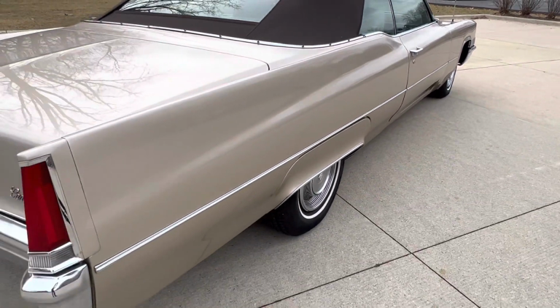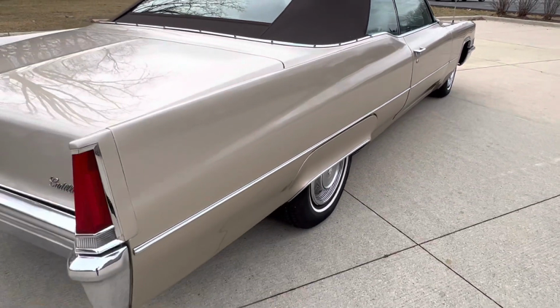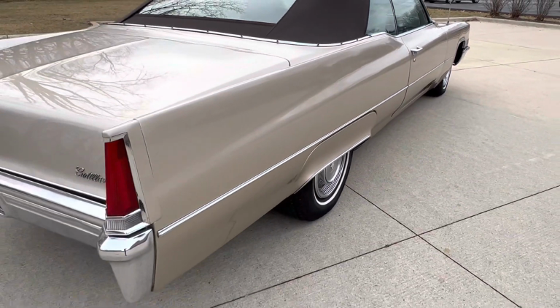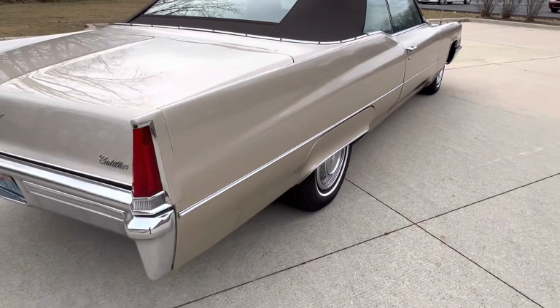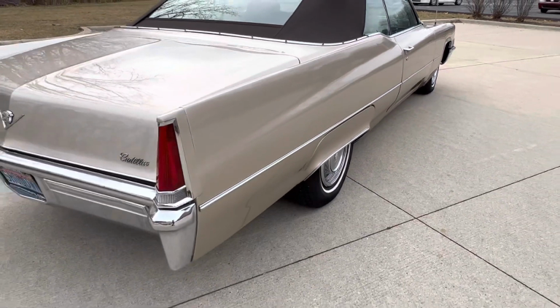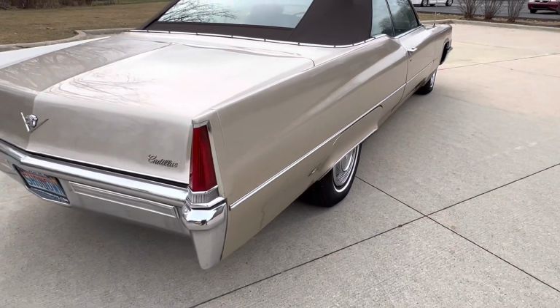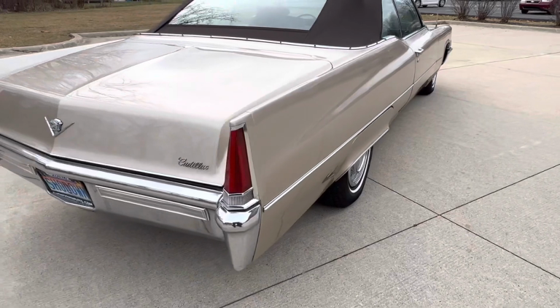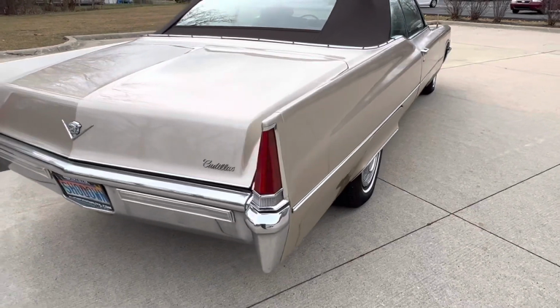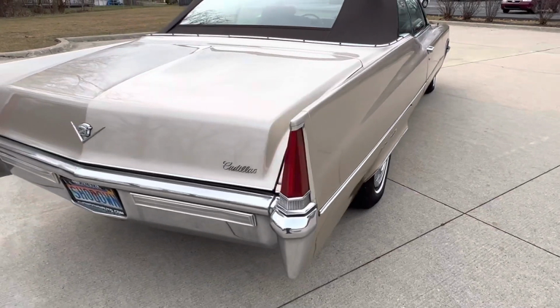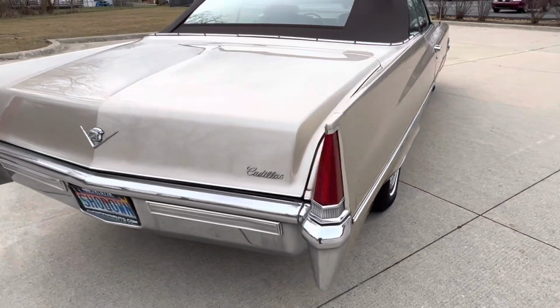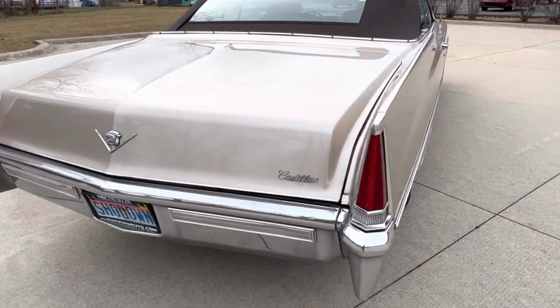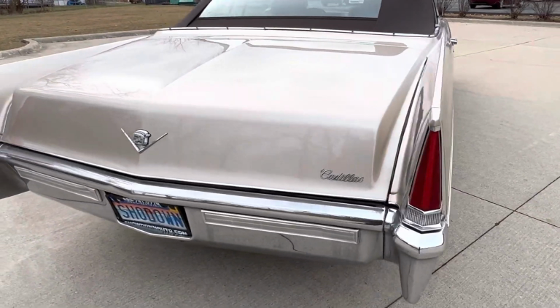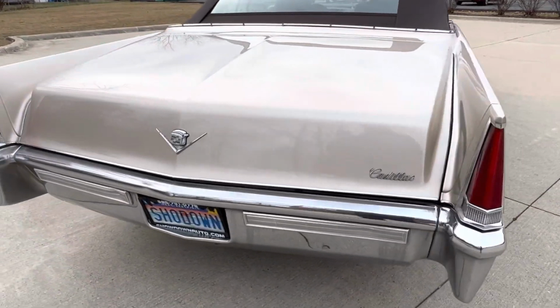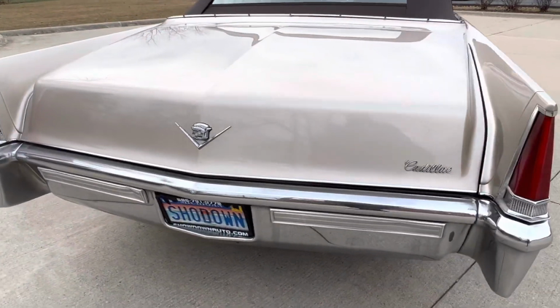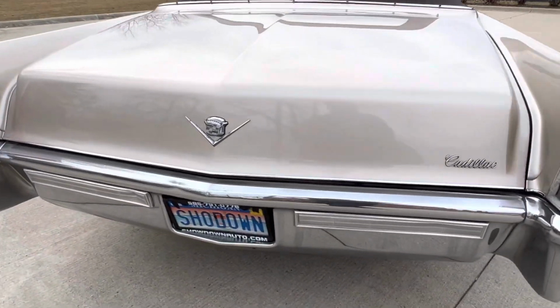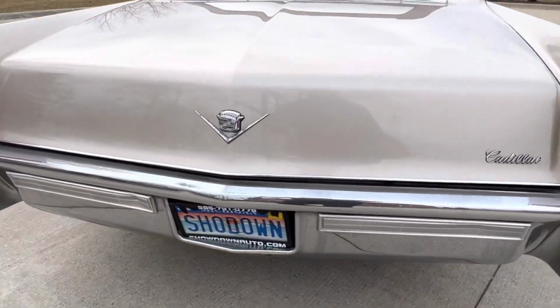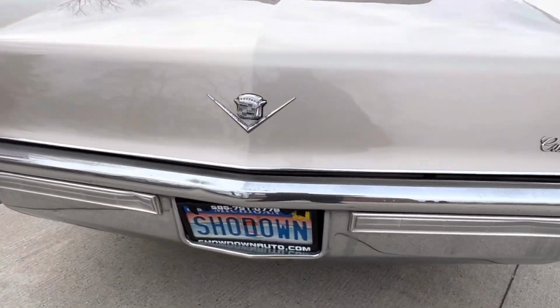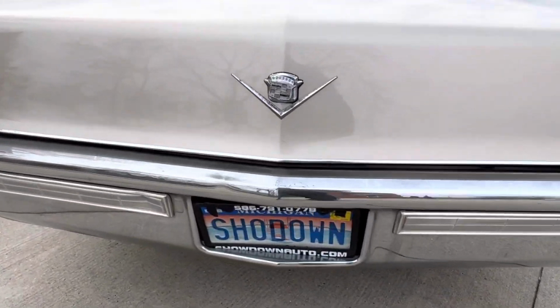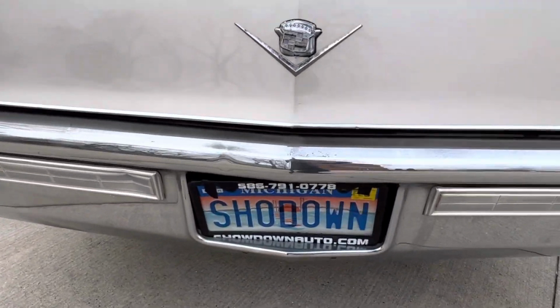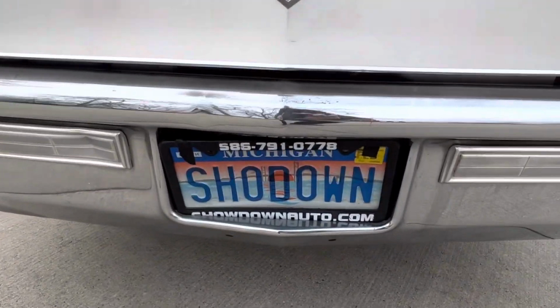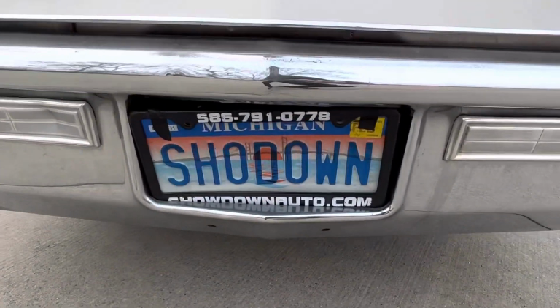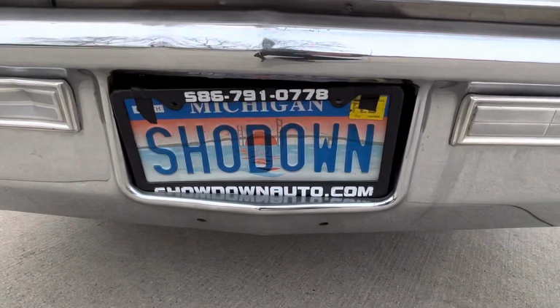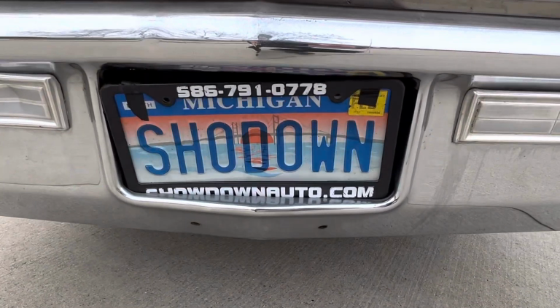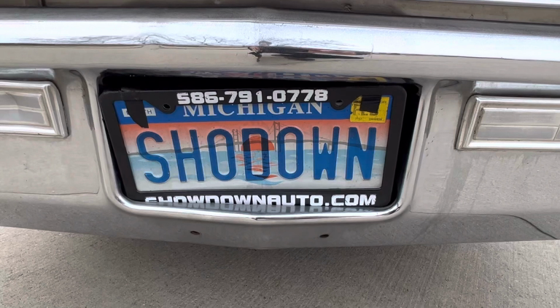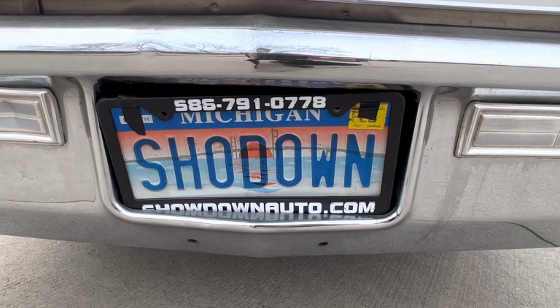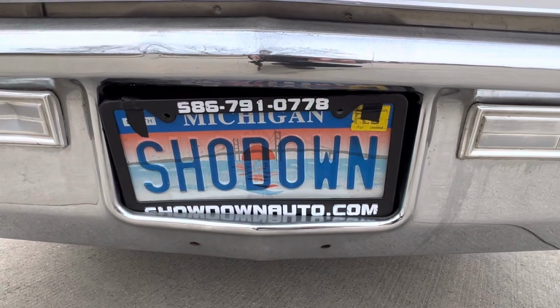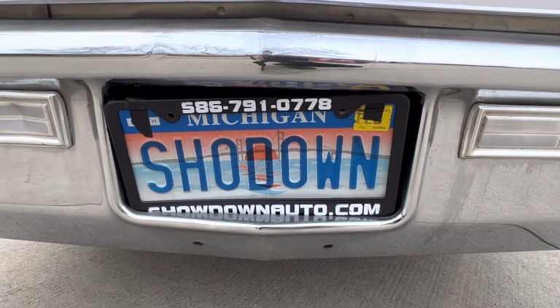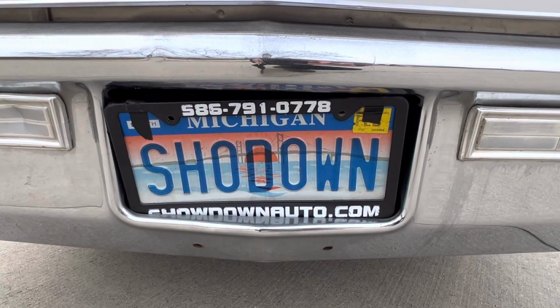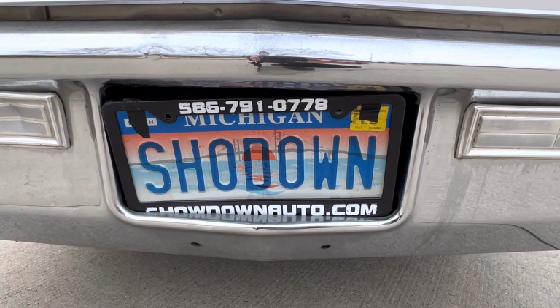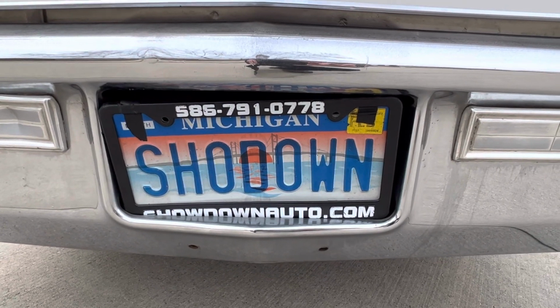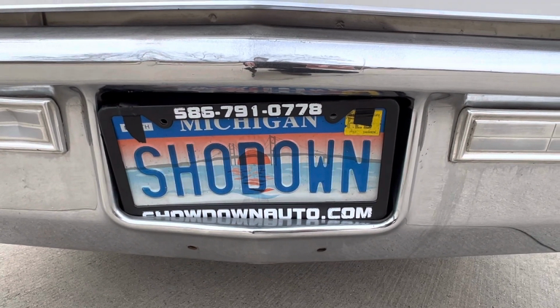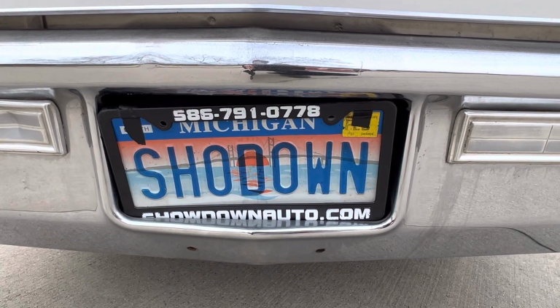If you have any questions at all, my name is Dave, you can call us anytime. Our number is 586-791-0778. ShowdownAuto.com. Thanks for watching, take care.